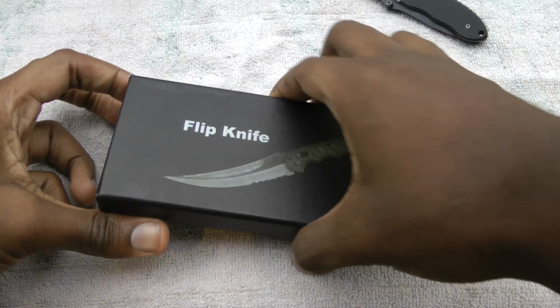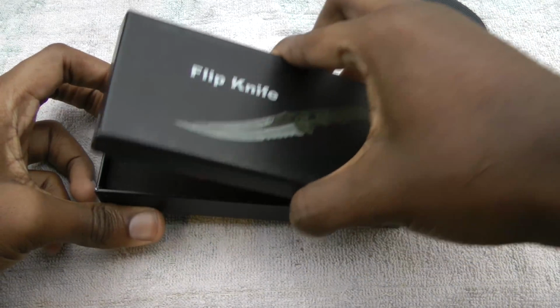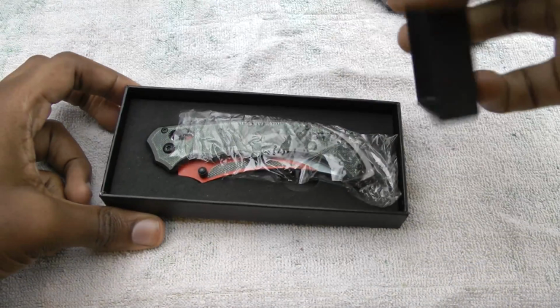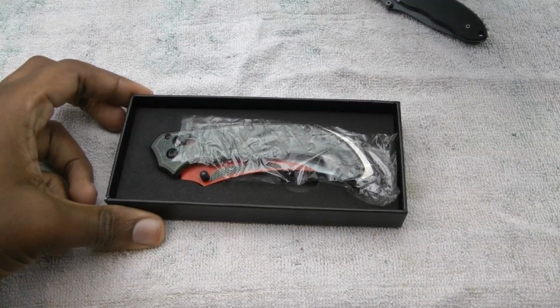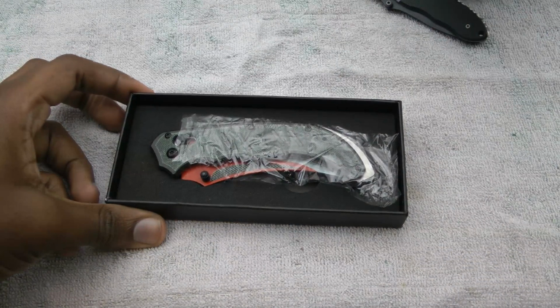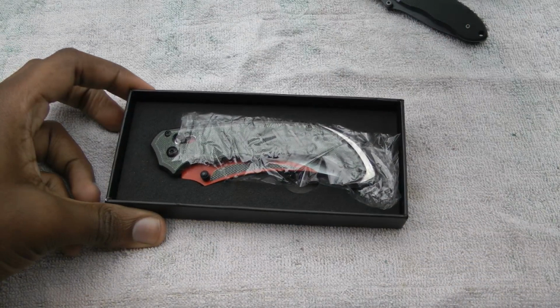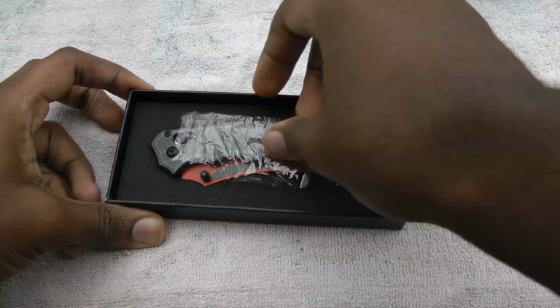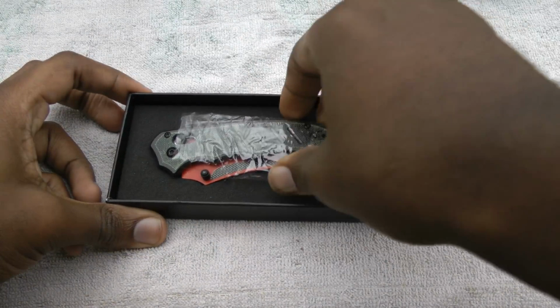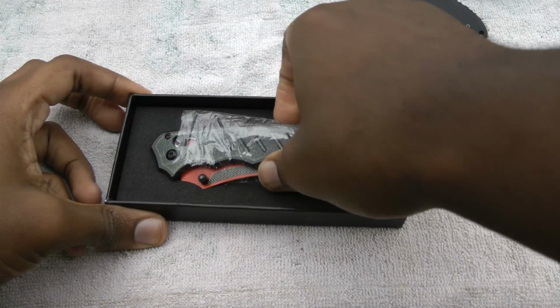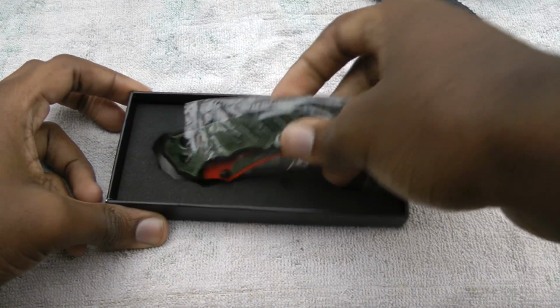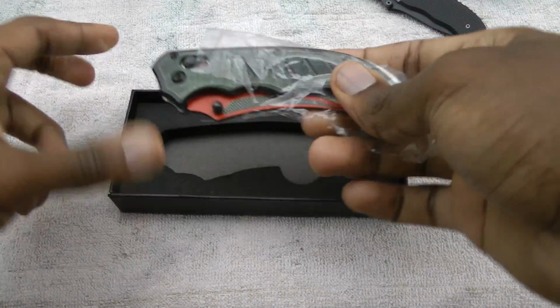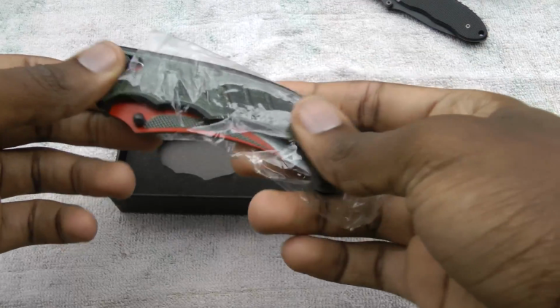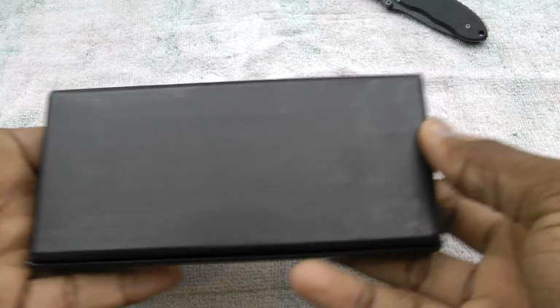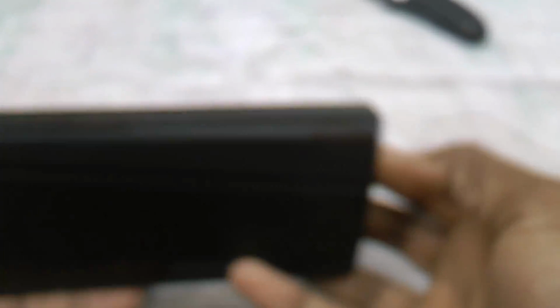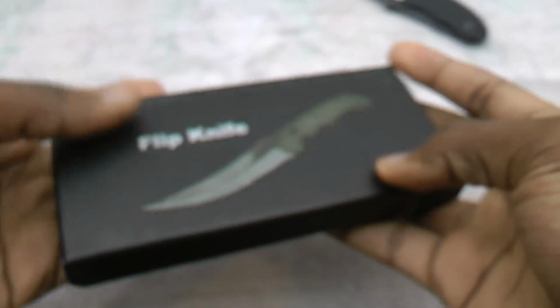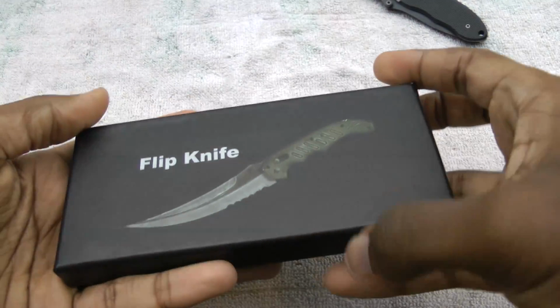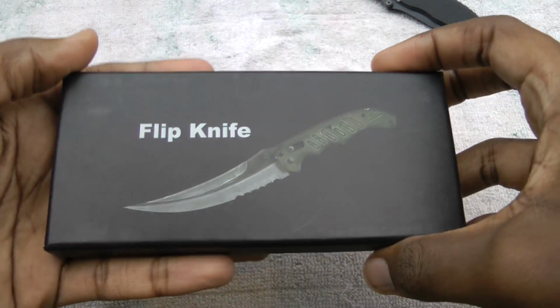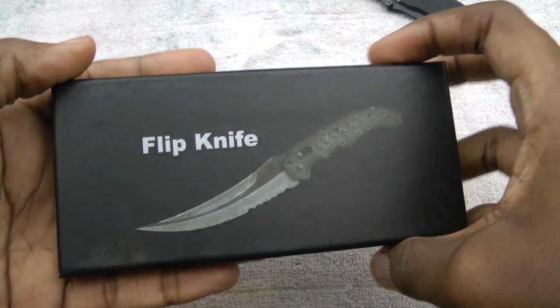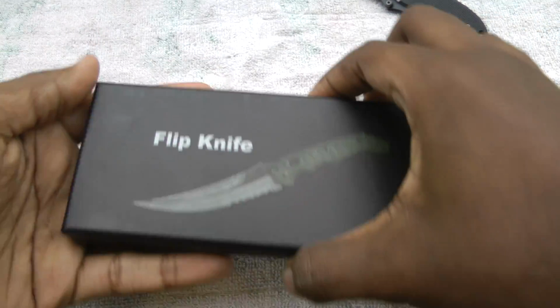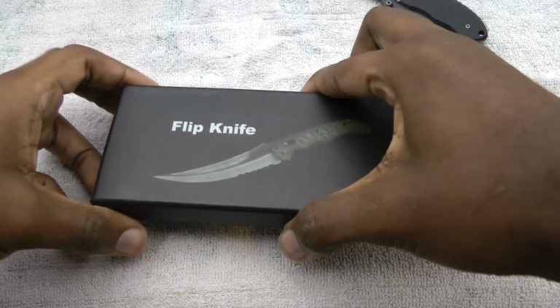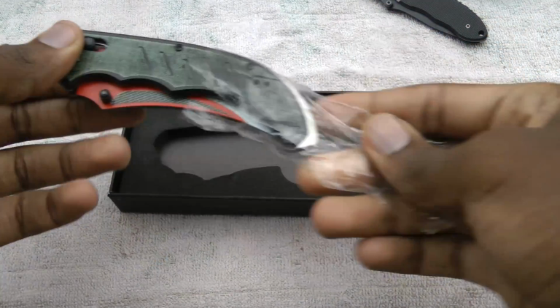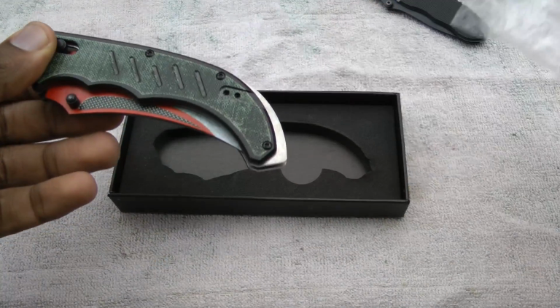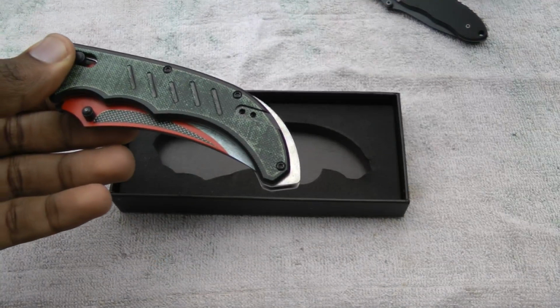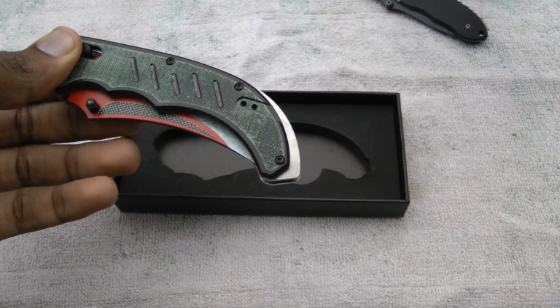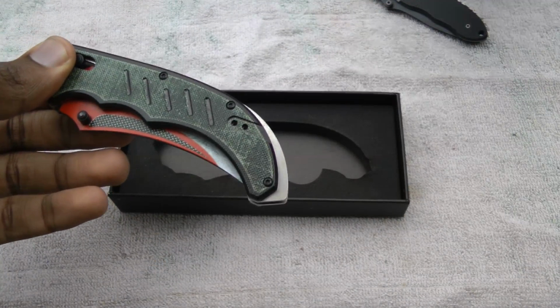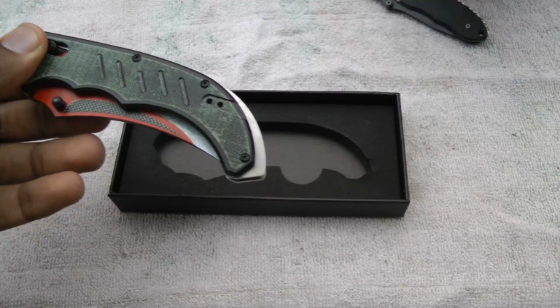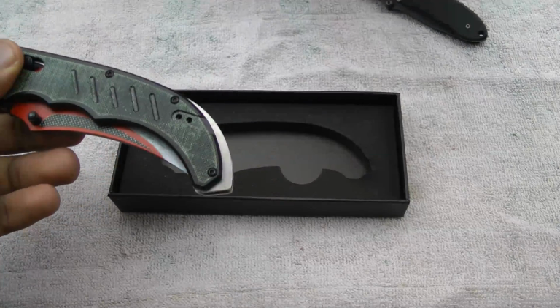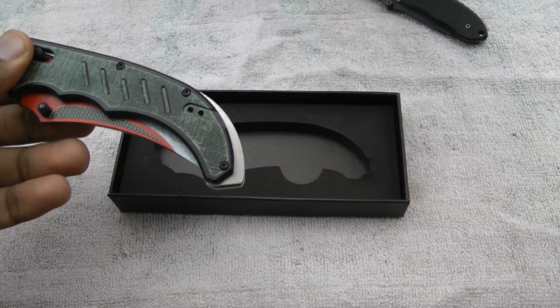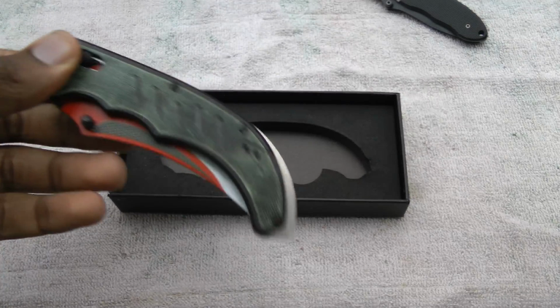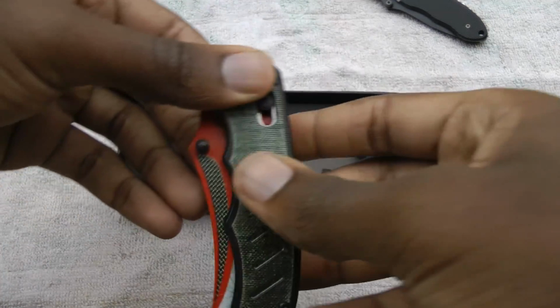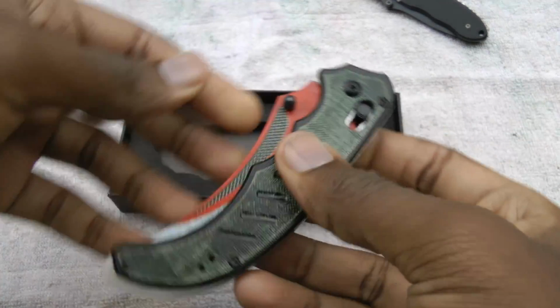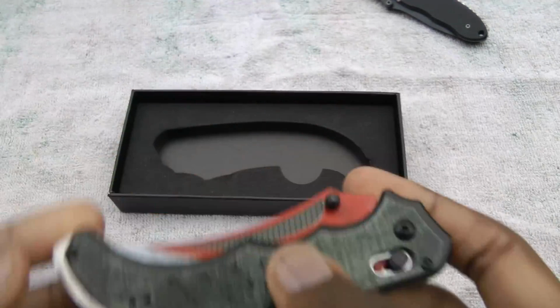Today we're looking at a new CSGO knife by Uppercut — this time it's the CSGO Flip Knife. It comes in a fairly standard box, but it's nice that they show the actual knife on the front. Opening up, we see the Flip Knife, and the one I selected was the Autotronic.